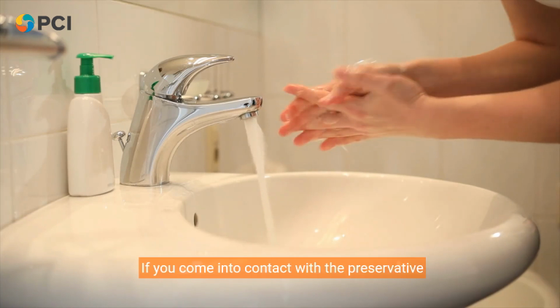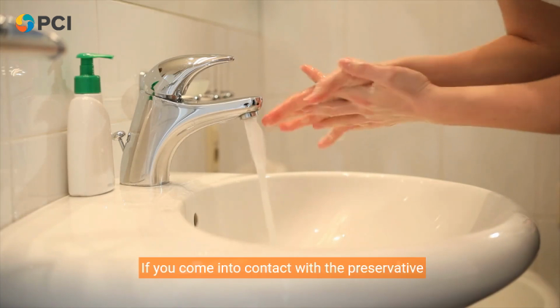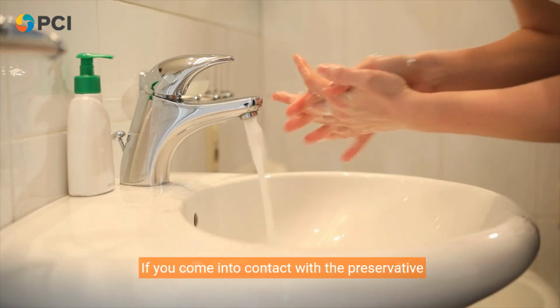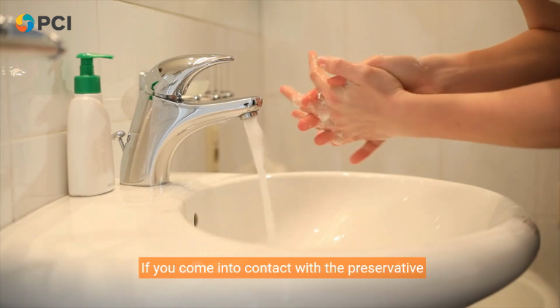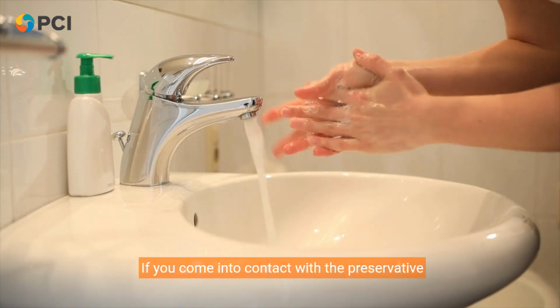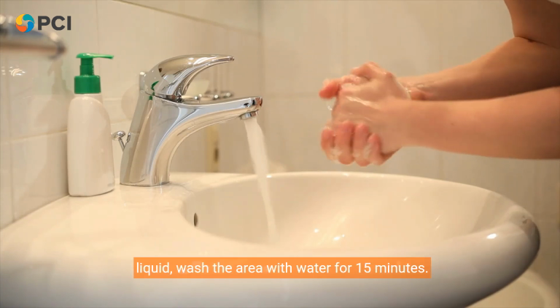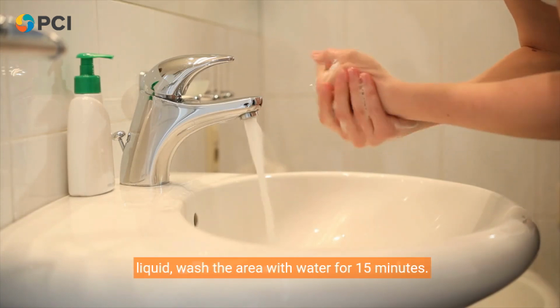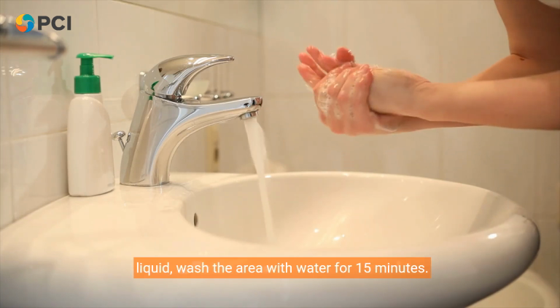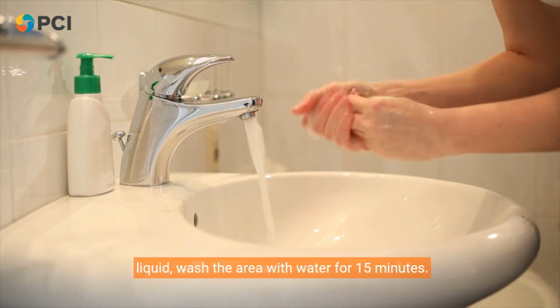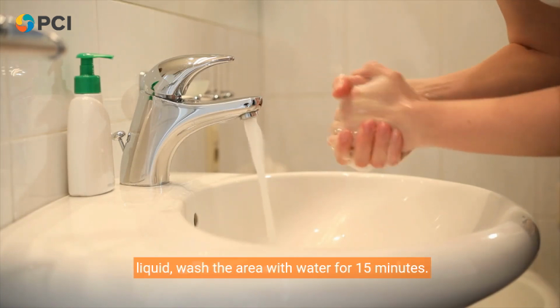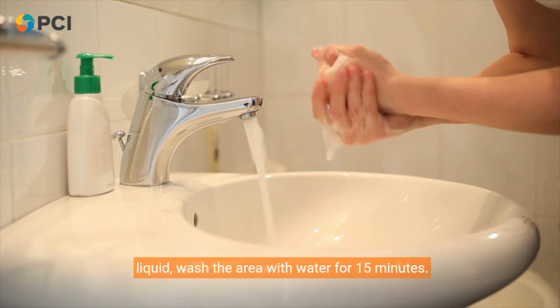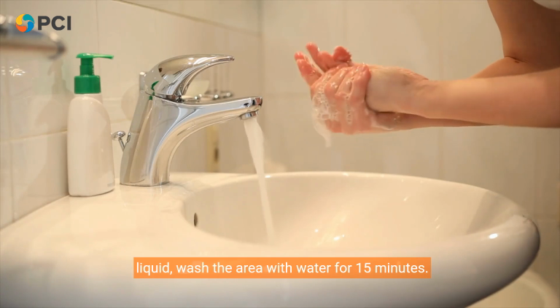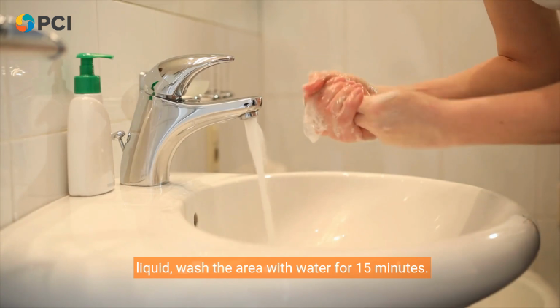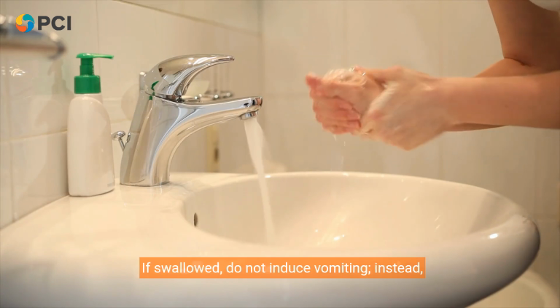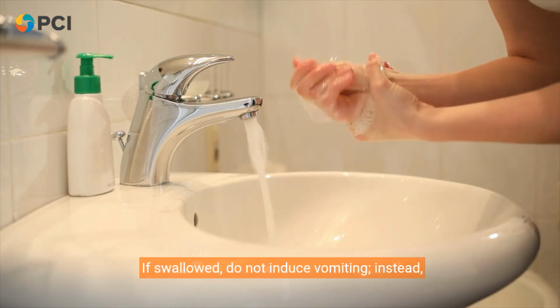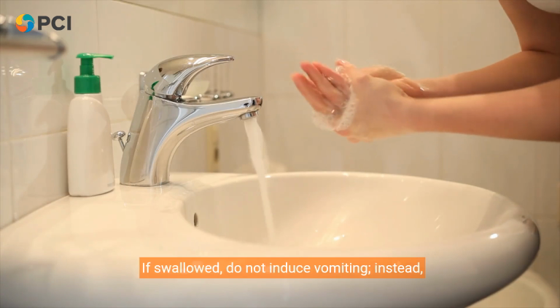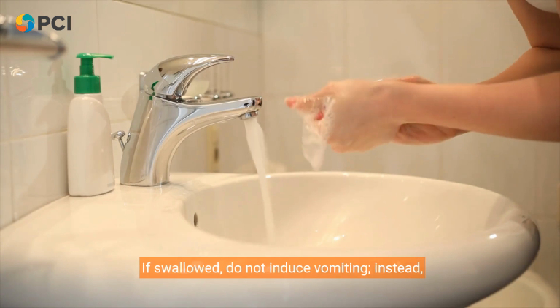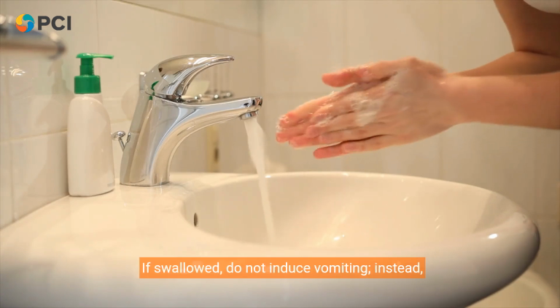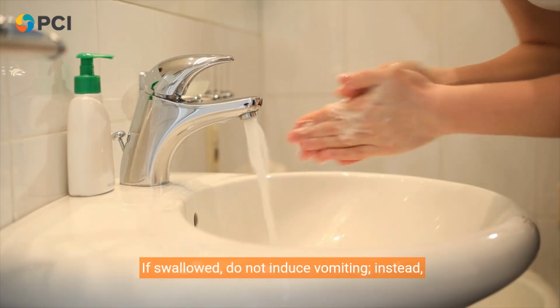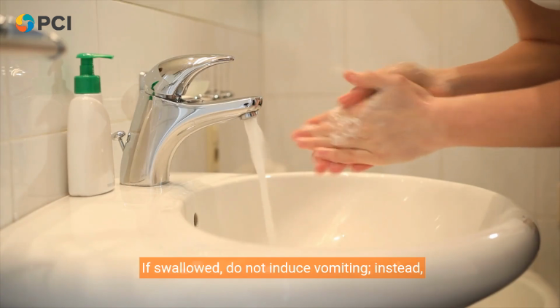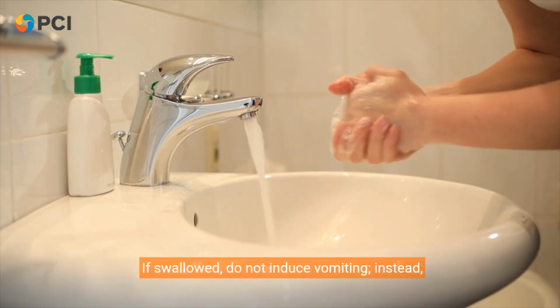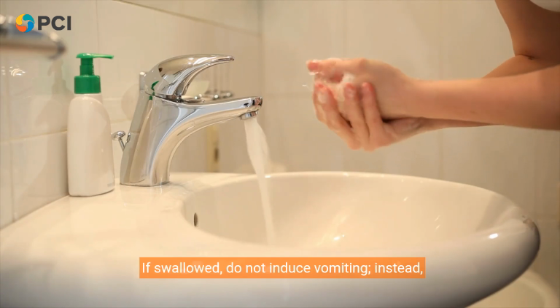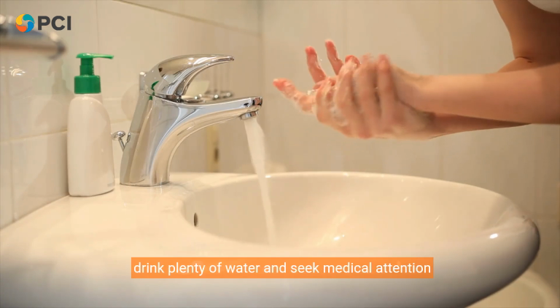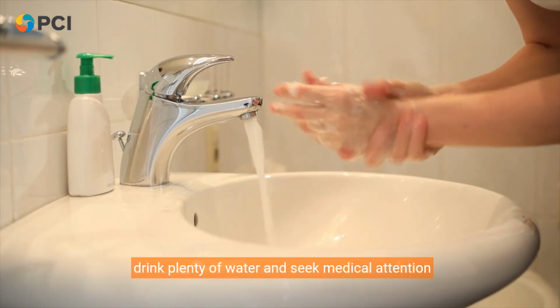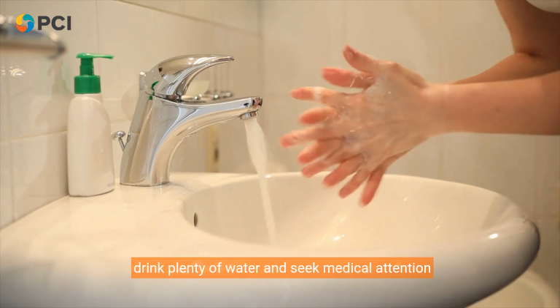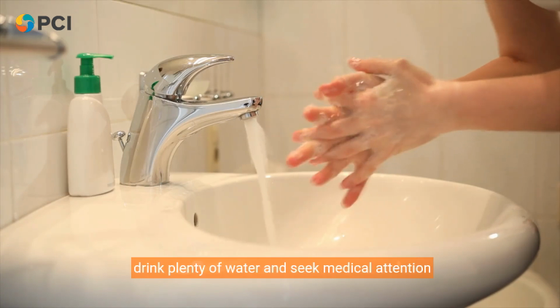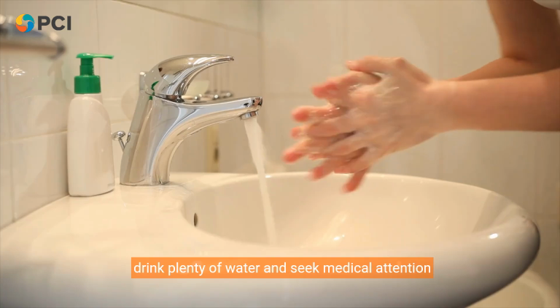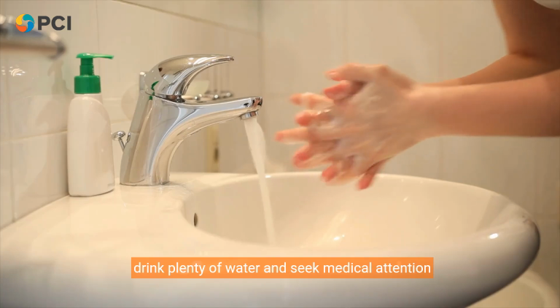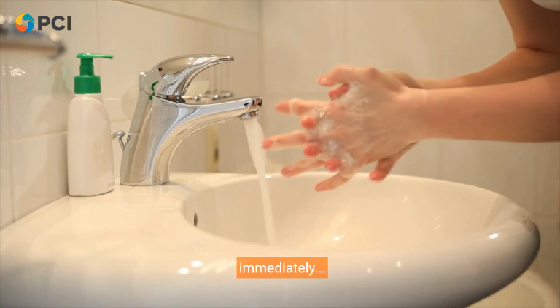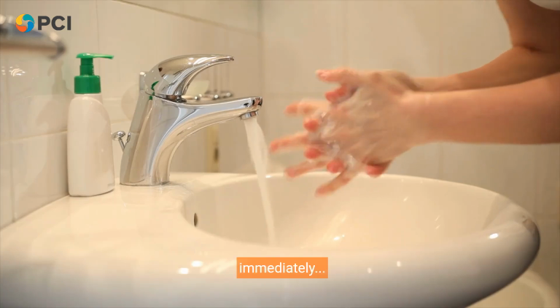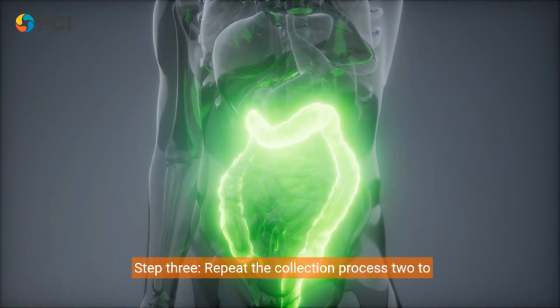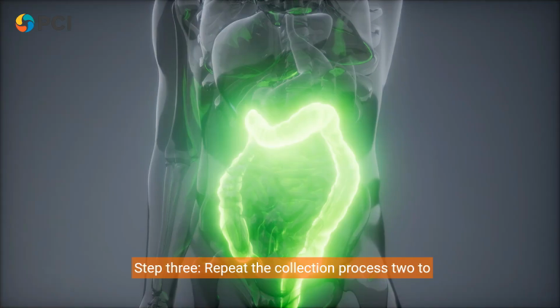If you come into contact with the preservative liquid, wash the area with water for 15 minutes. If swallowed, do not induce vomiting. Instead, drink plenty of water and seek medical attention immediately.